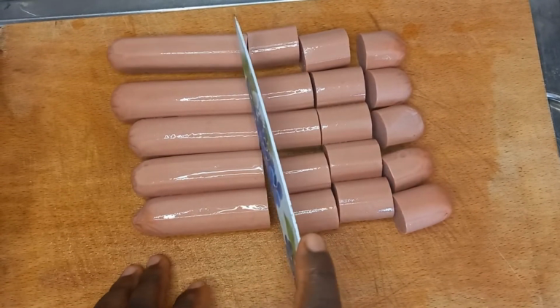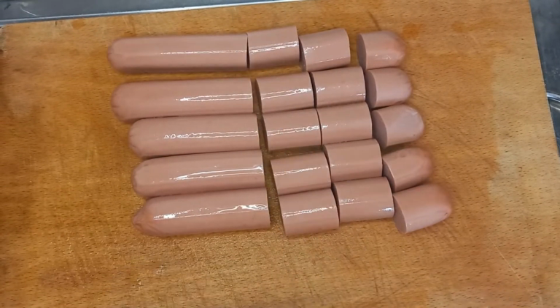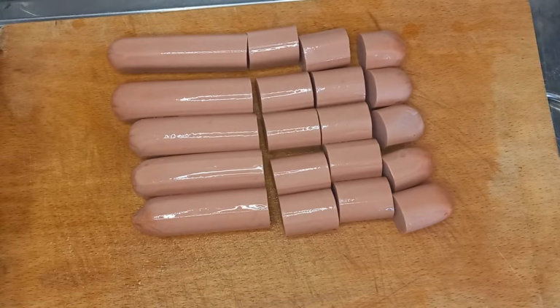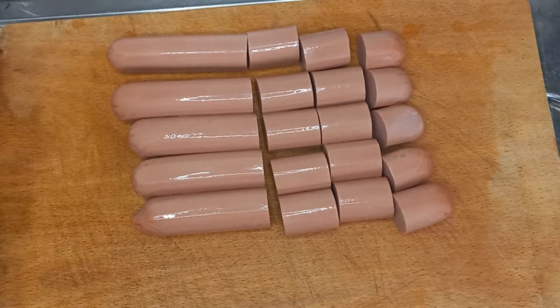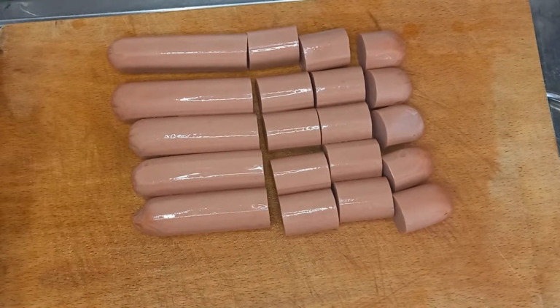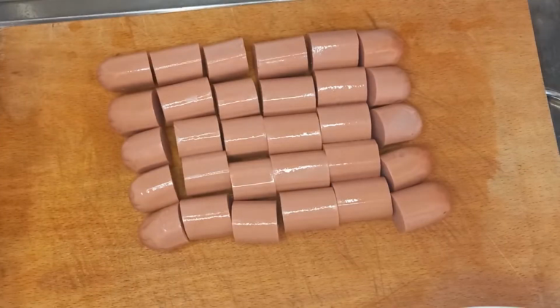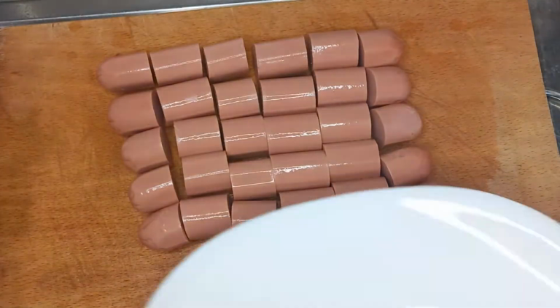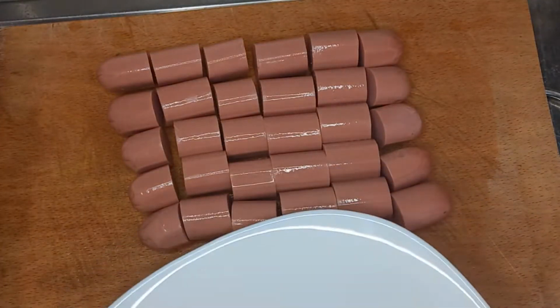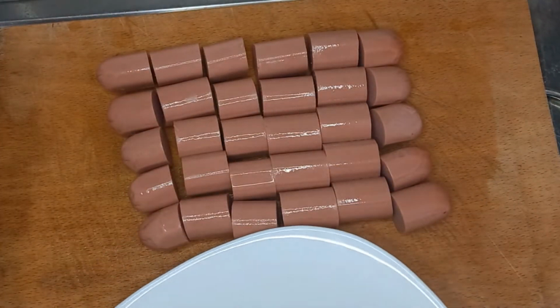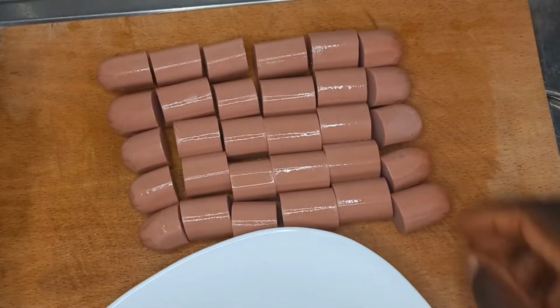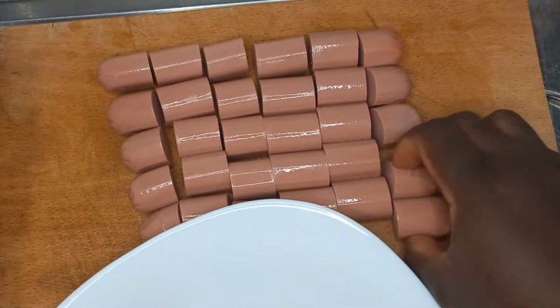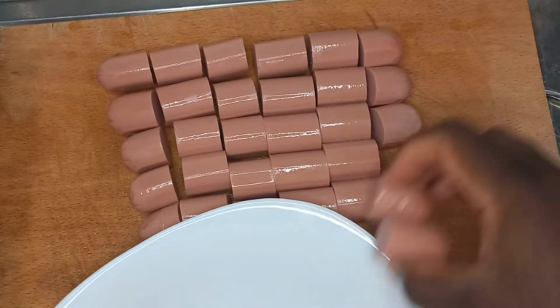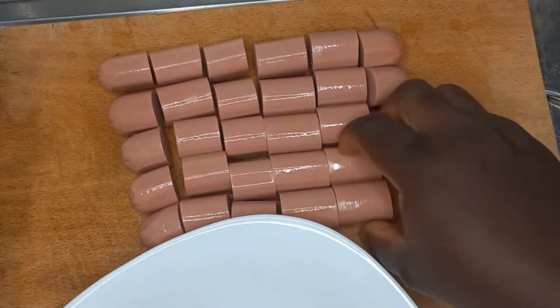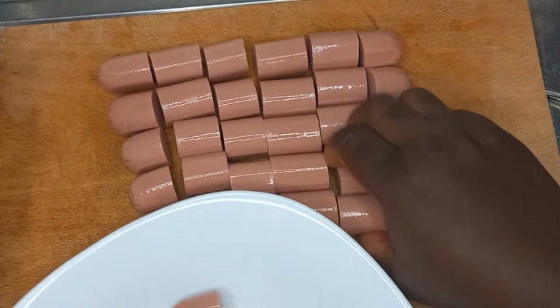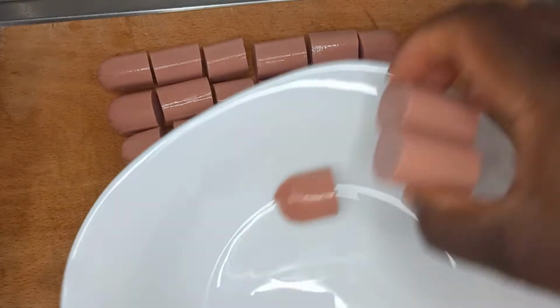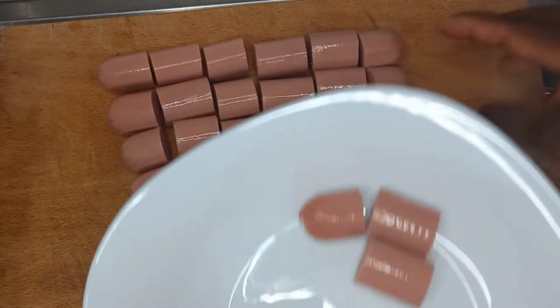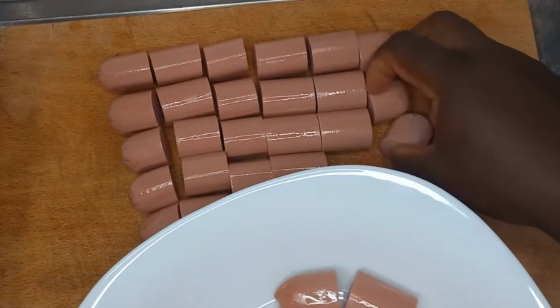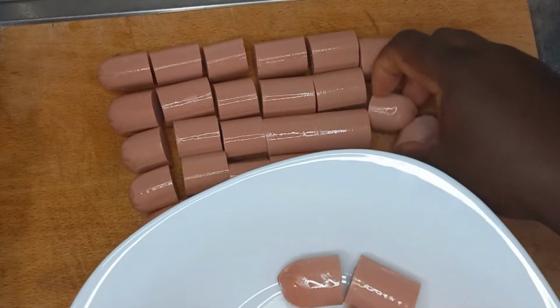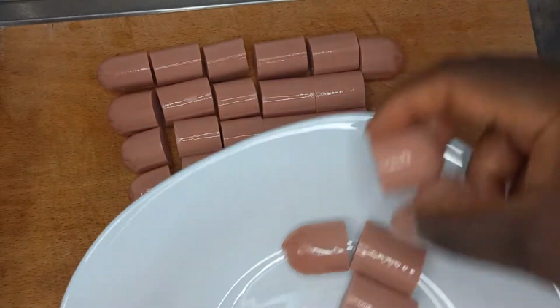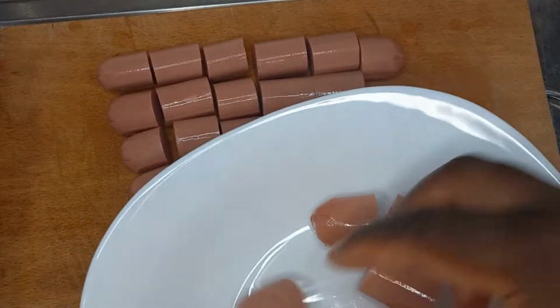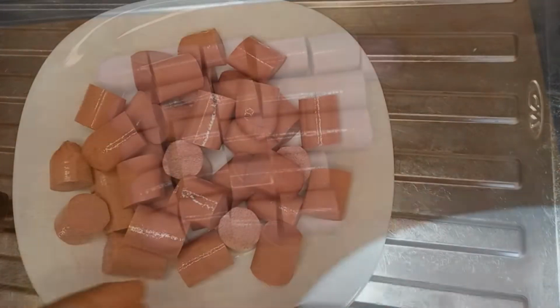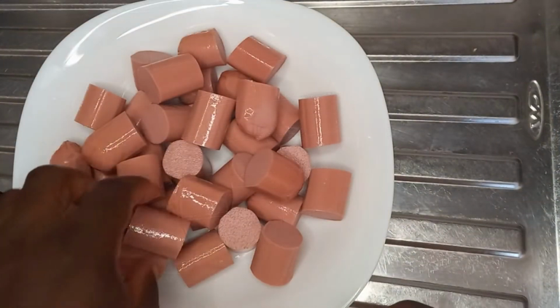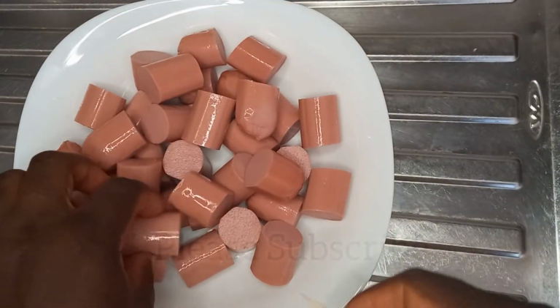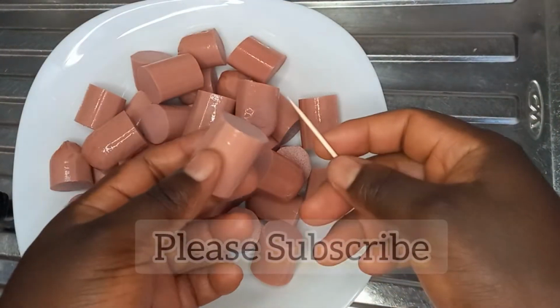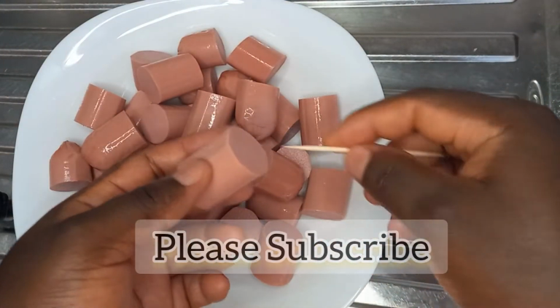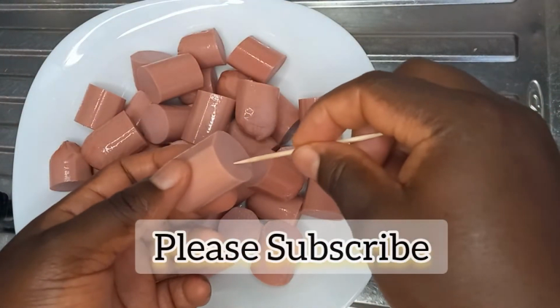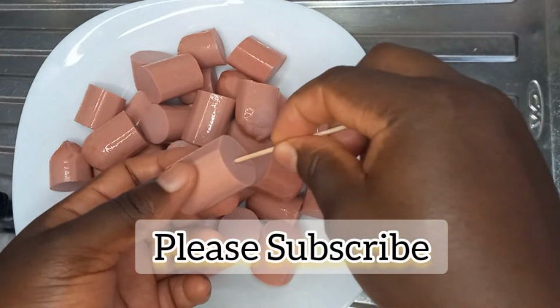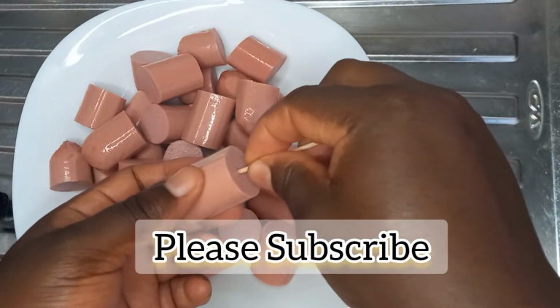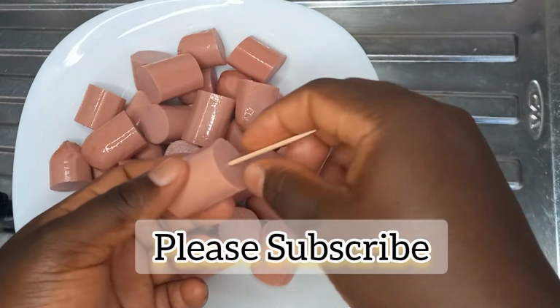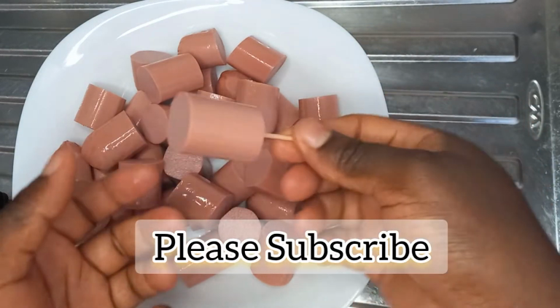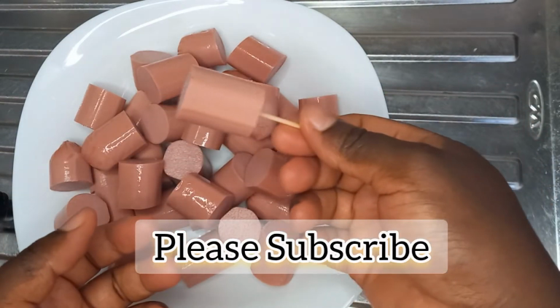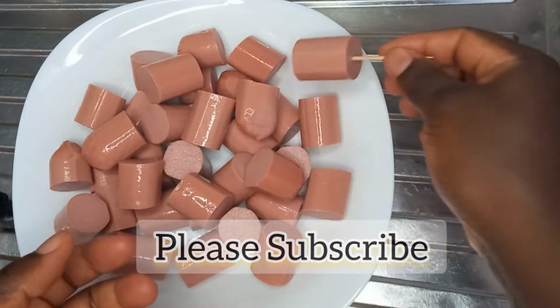Then insert a toothpick through the middle of each sausage slice. The full list of ingredients is in the comment section and in the description box below. Now I have the toothpick in the center and I will repeat this process.